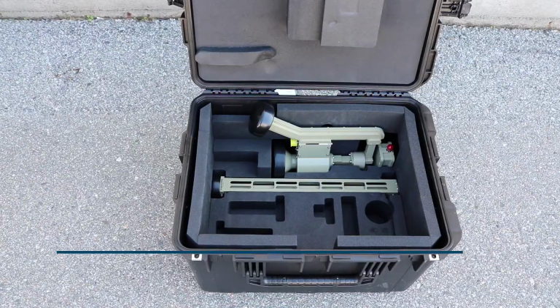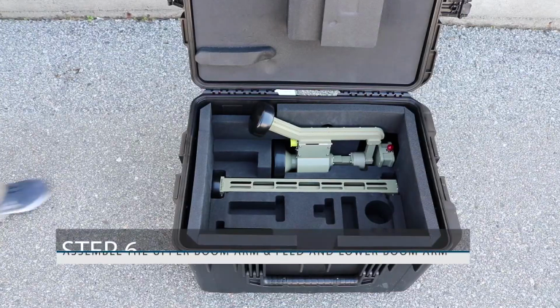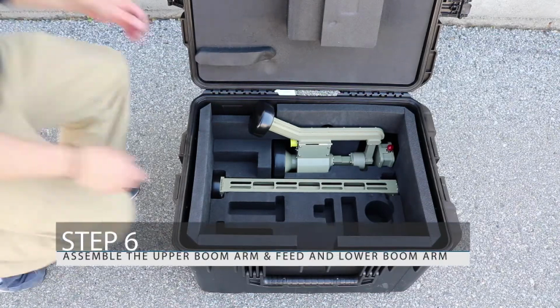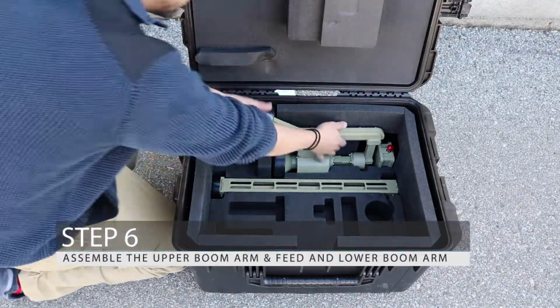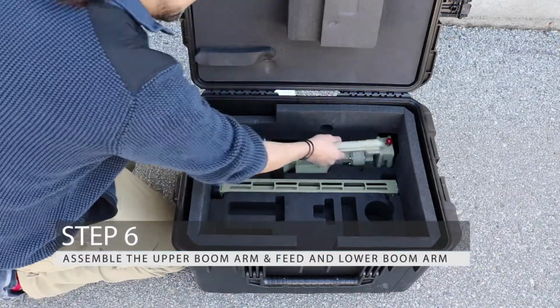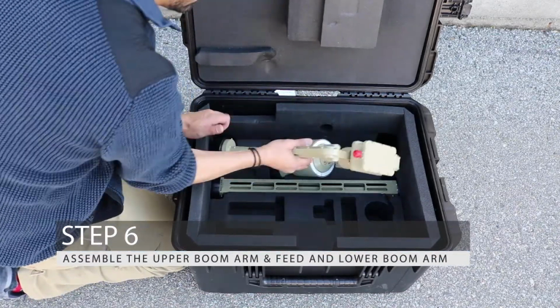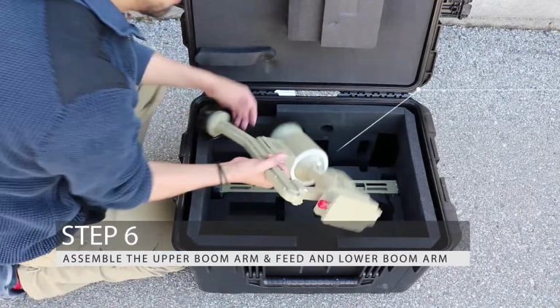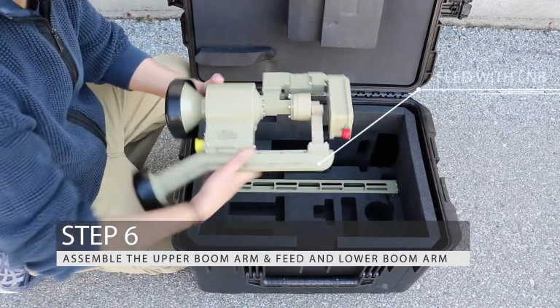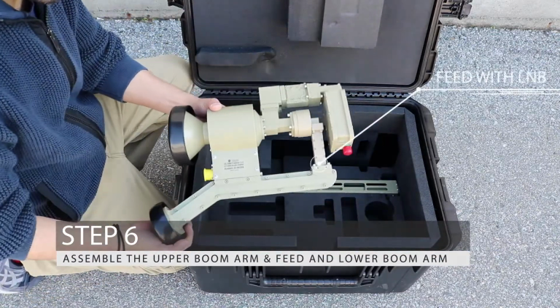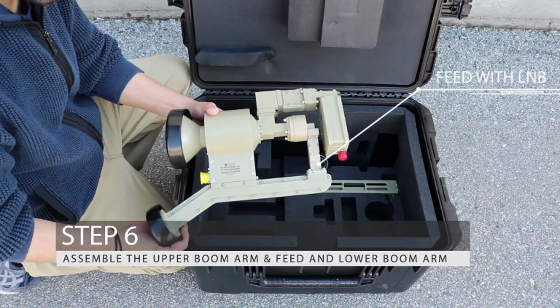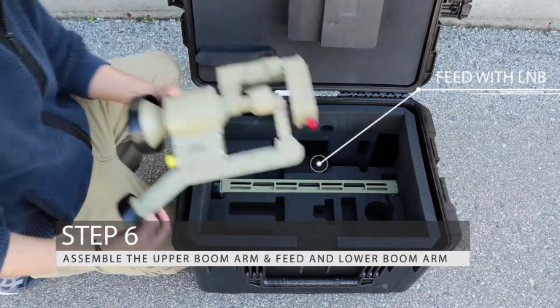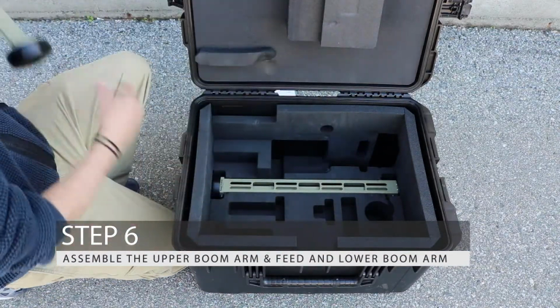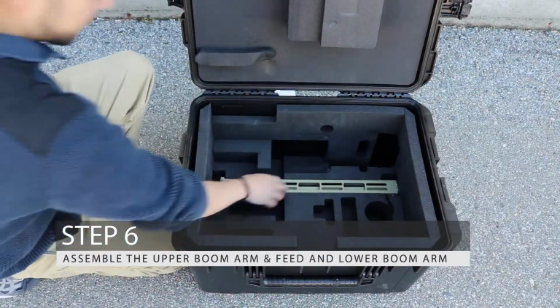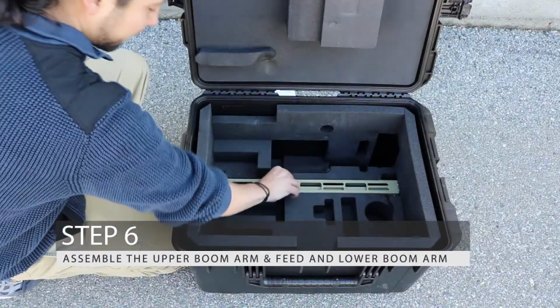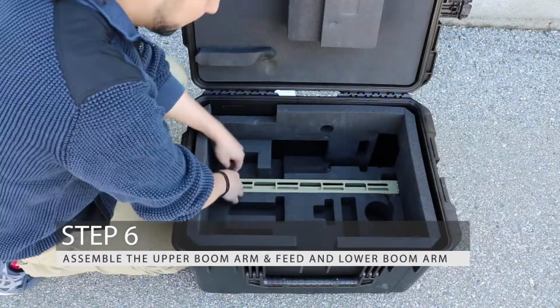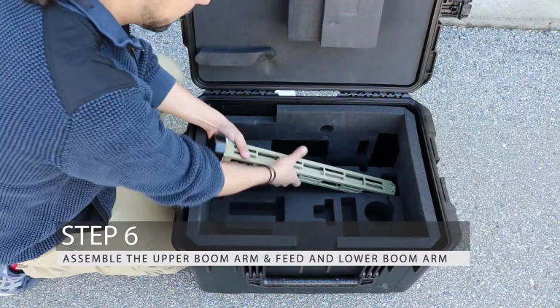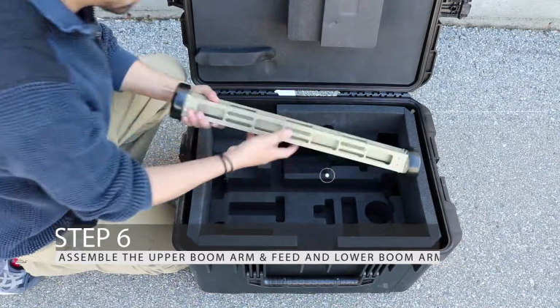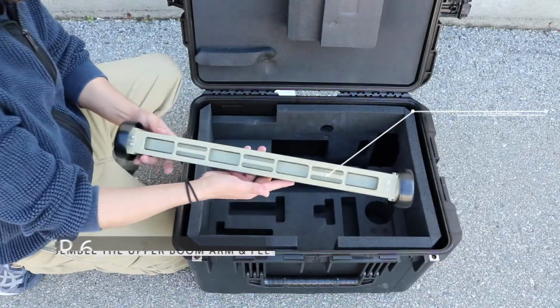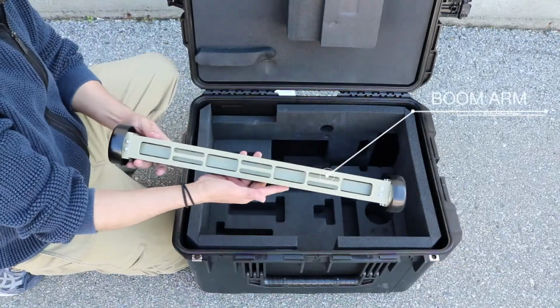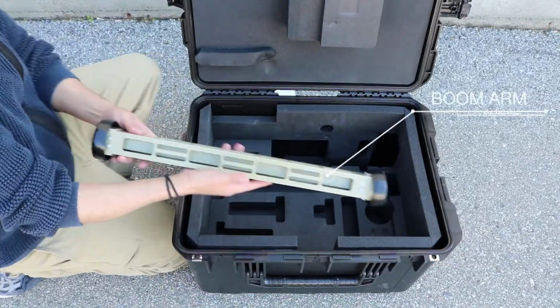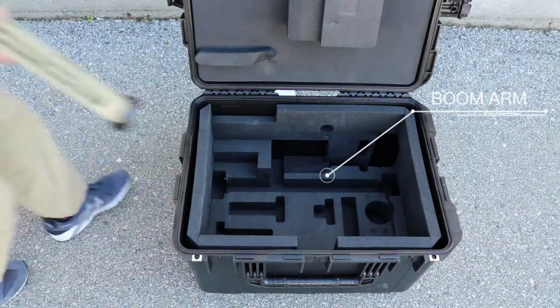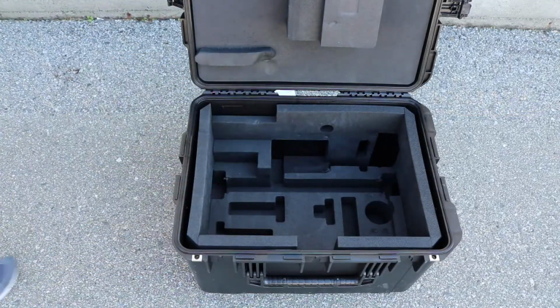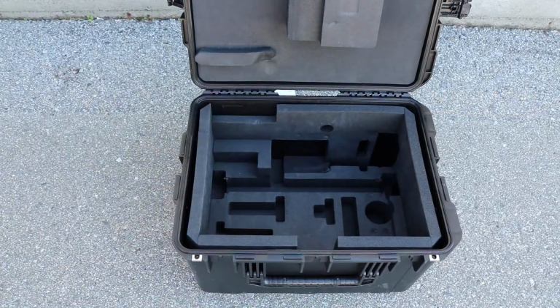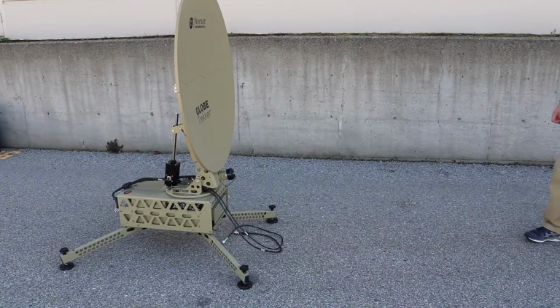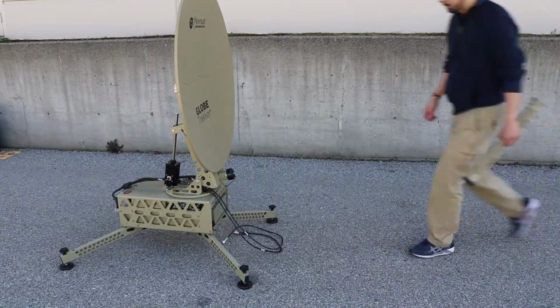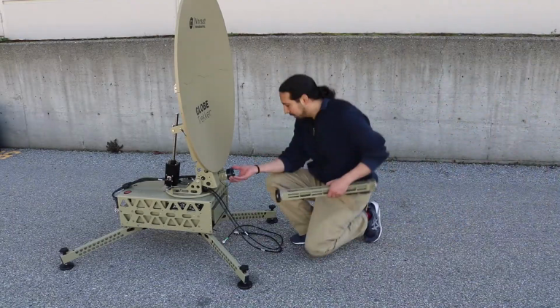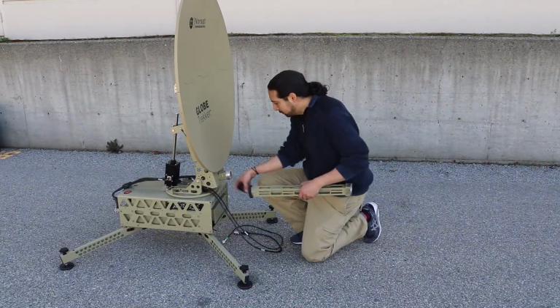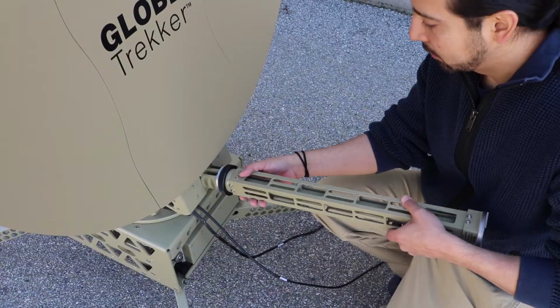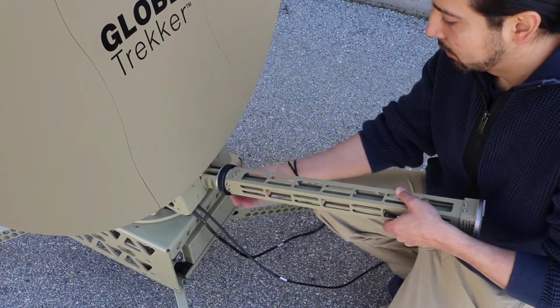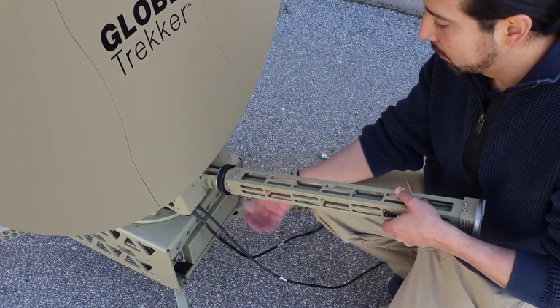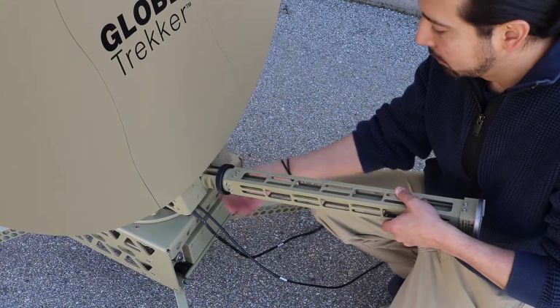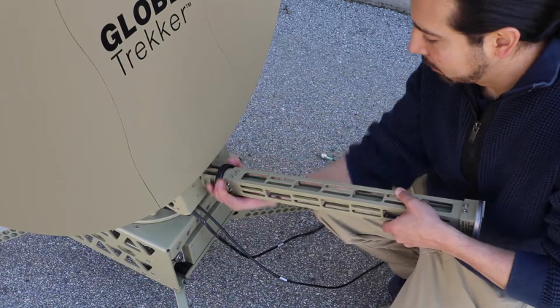Step 6: Assemble the upper boom arm and feed with LNB and lower boom arm. The universal LNB enables automated frequency selection for worldwide deployments.